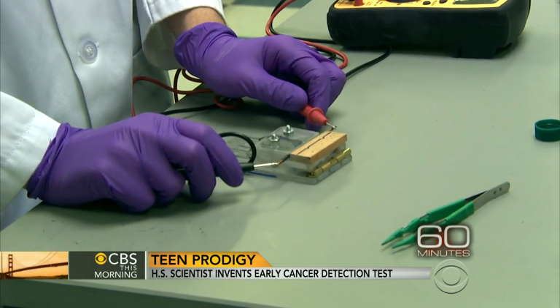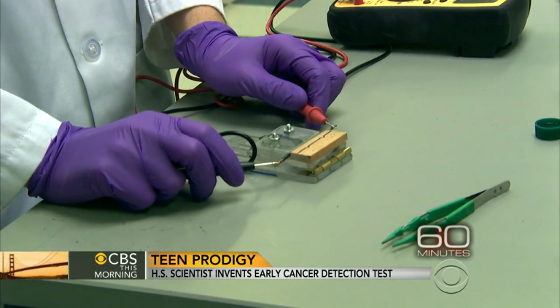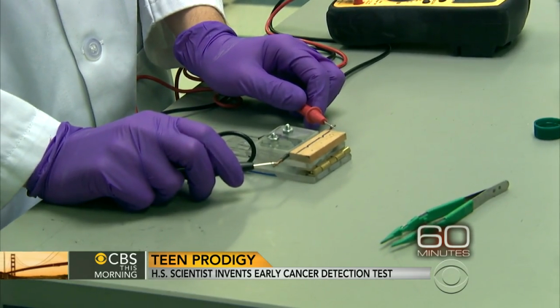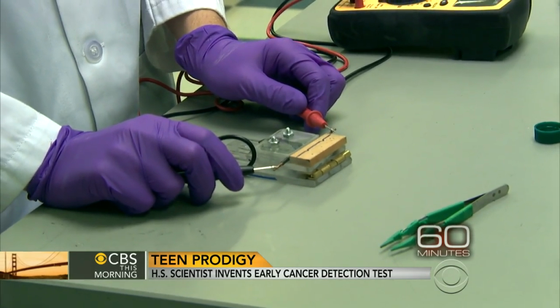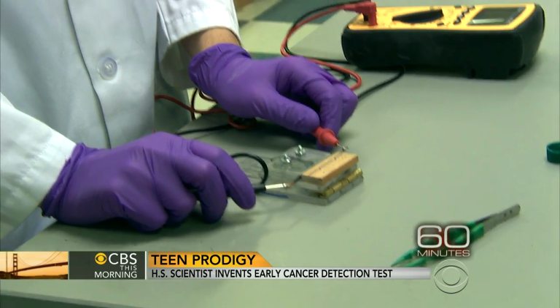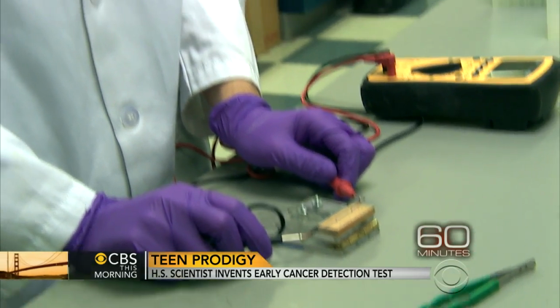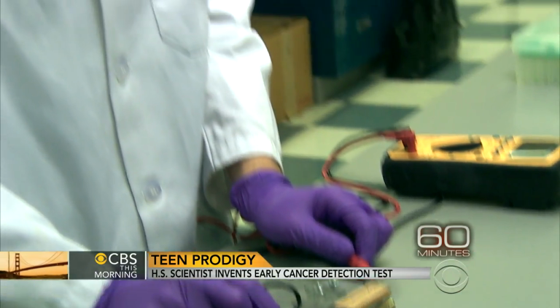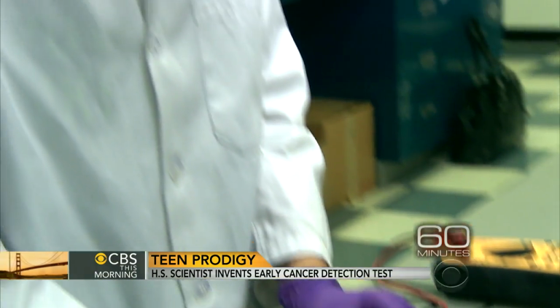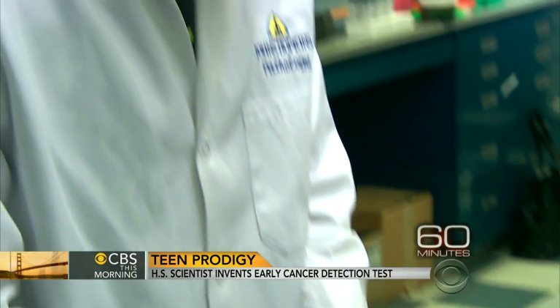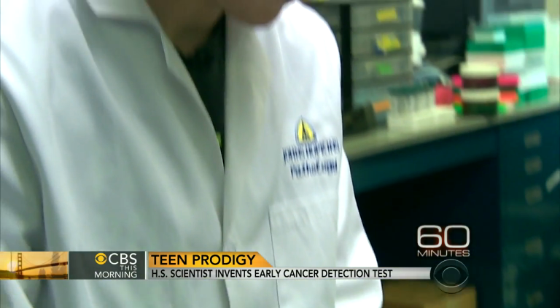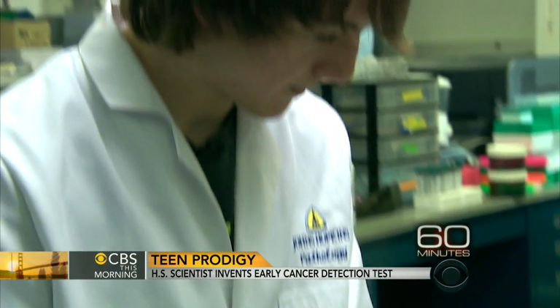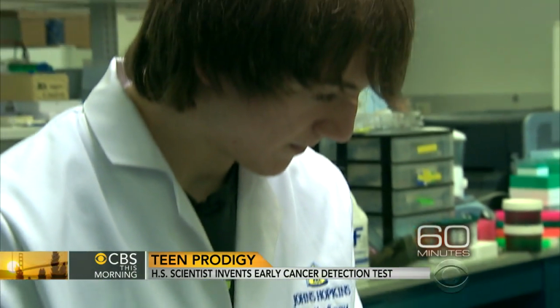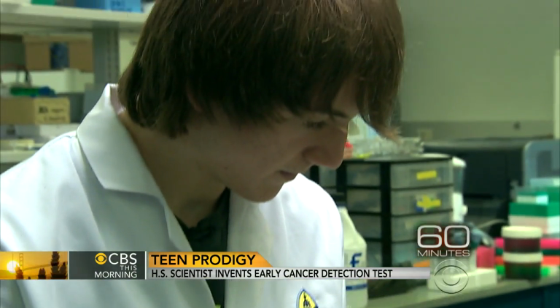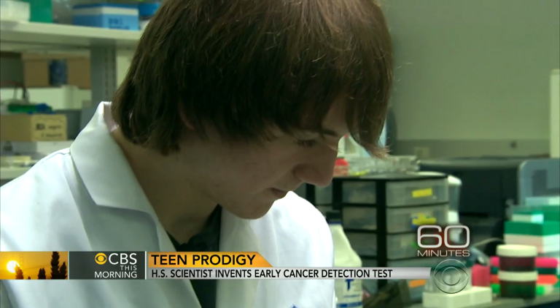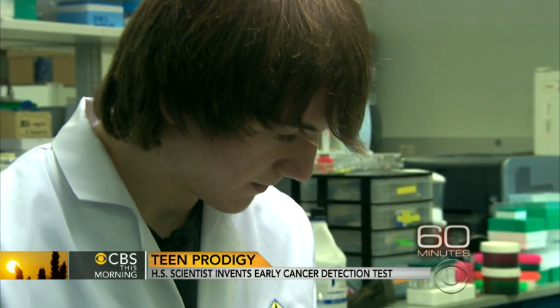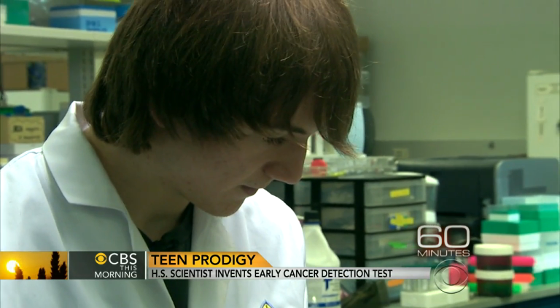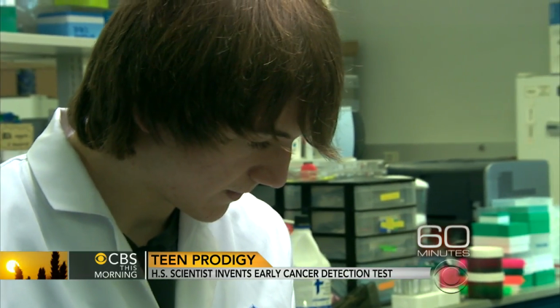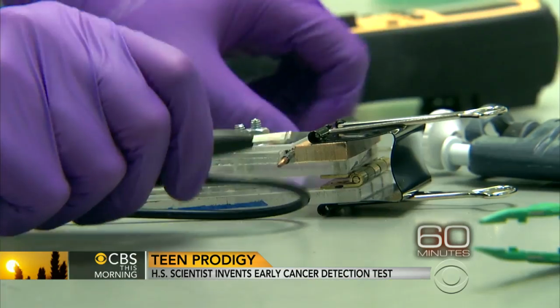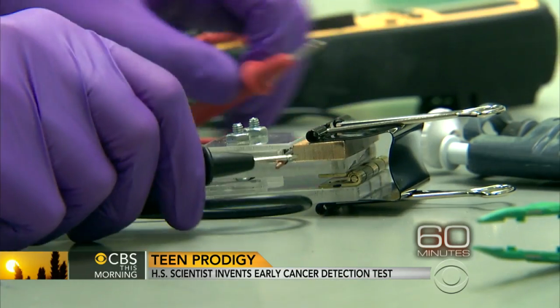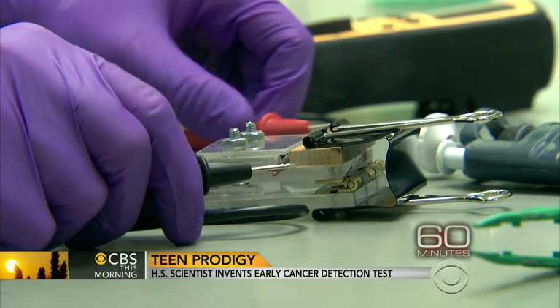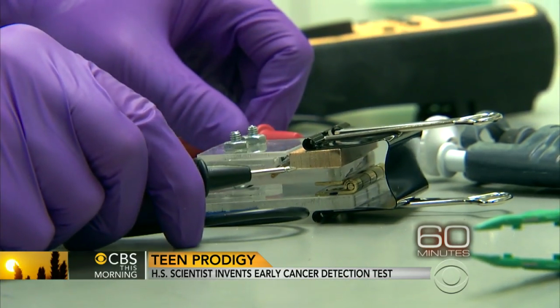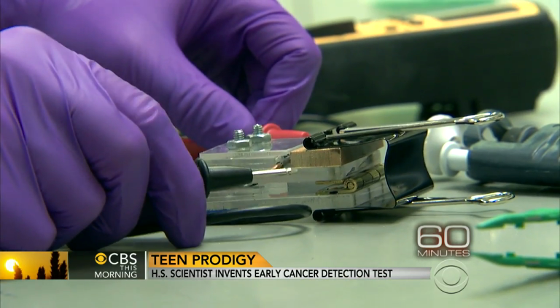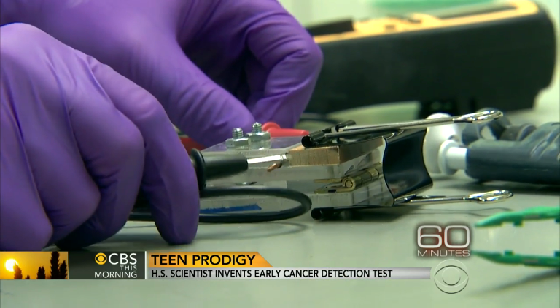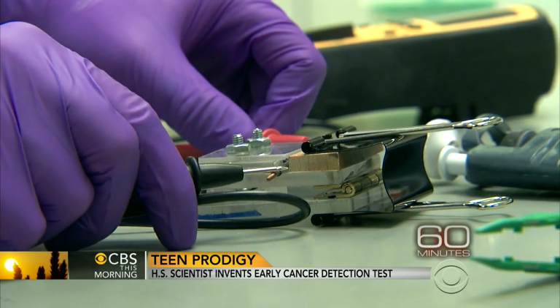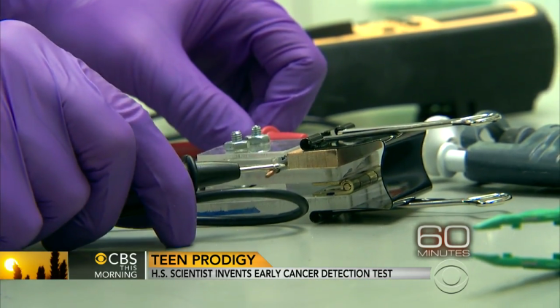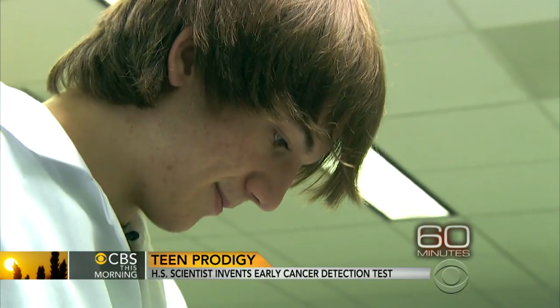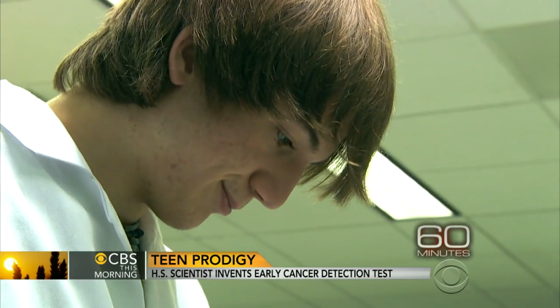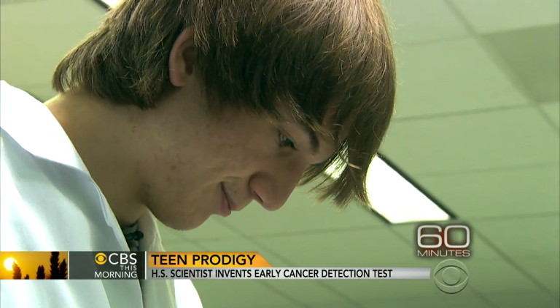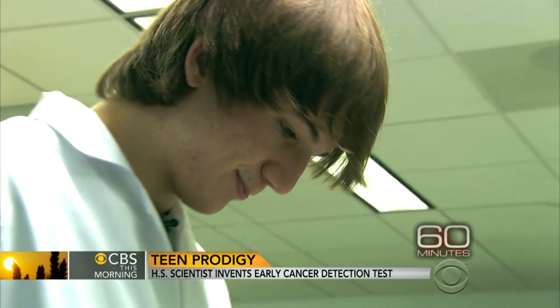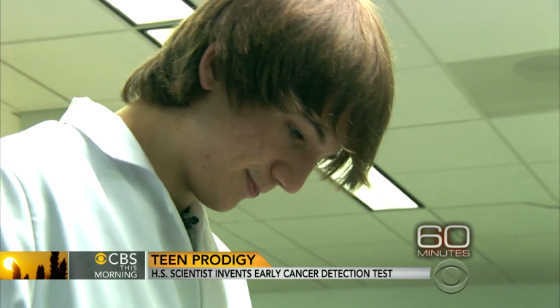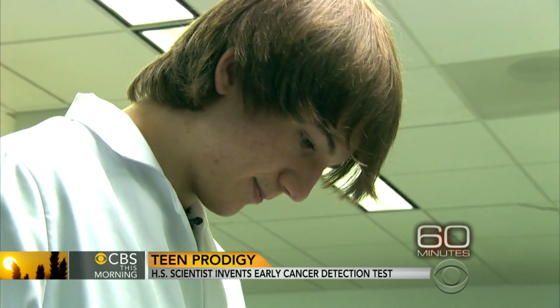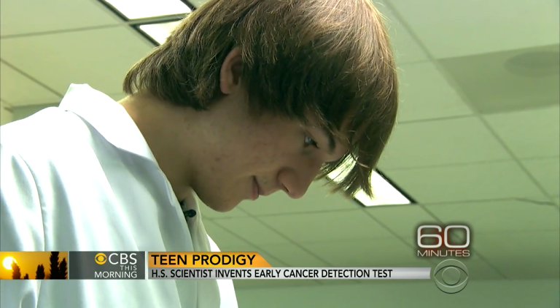Jack's test detects an unusually high level of mesothelin, a protein that the body produces in pancreatic cancer's early and most treatable stage.